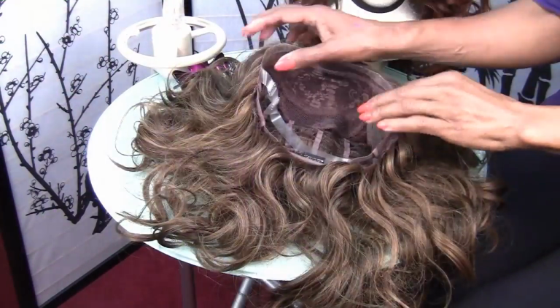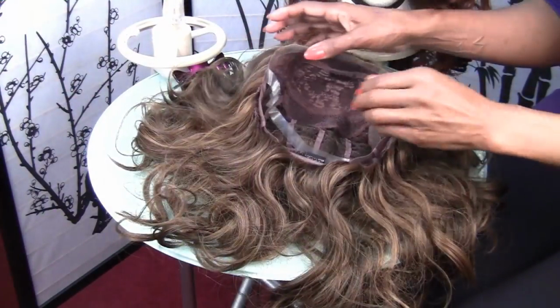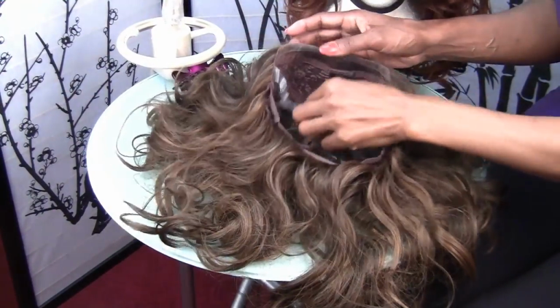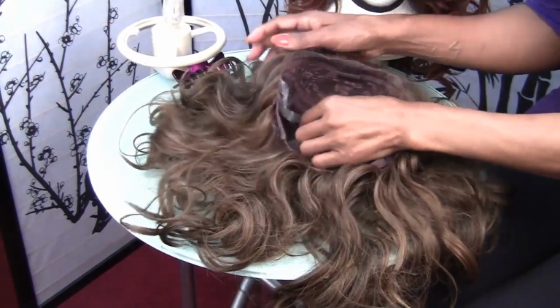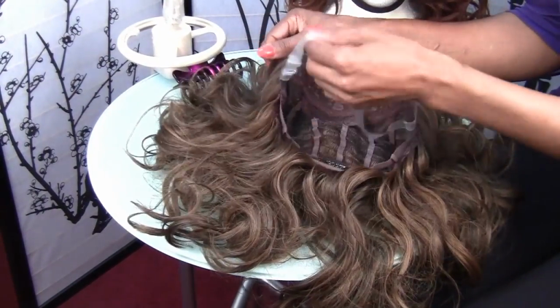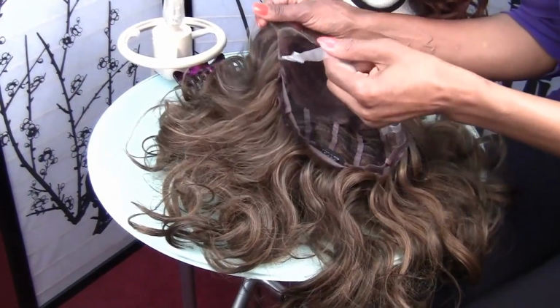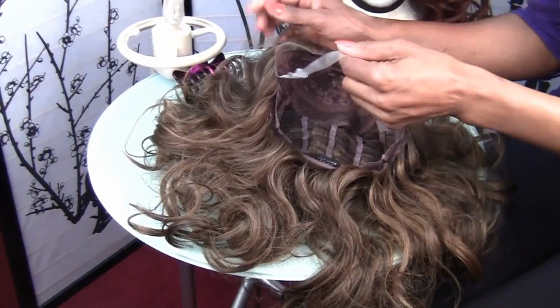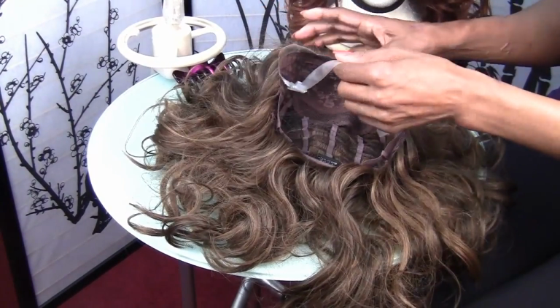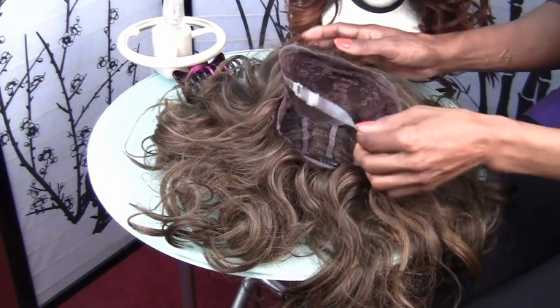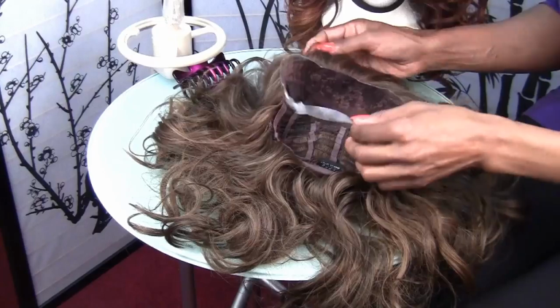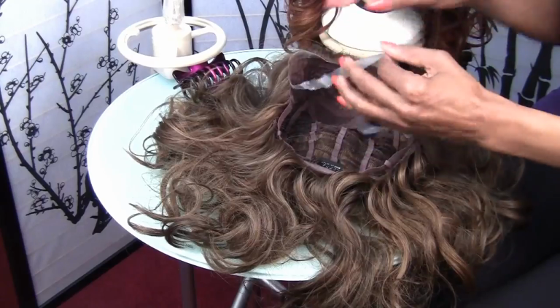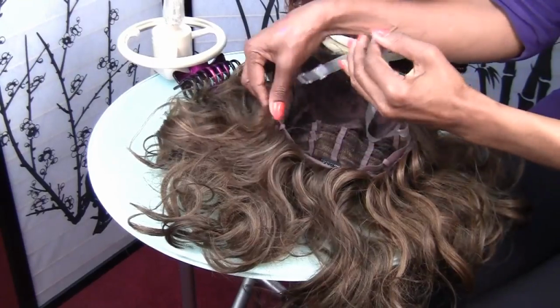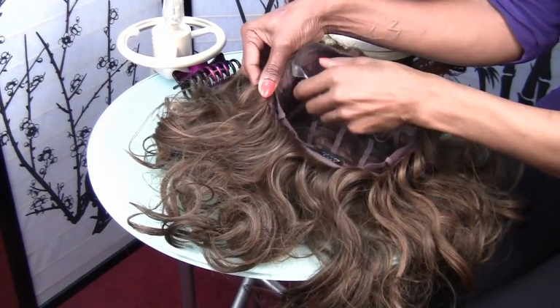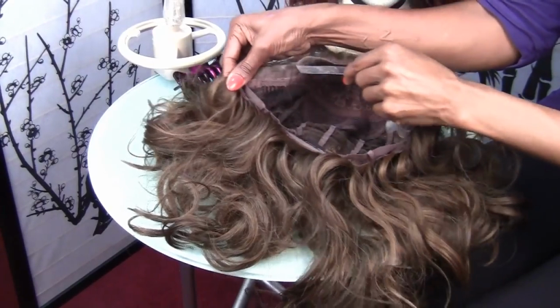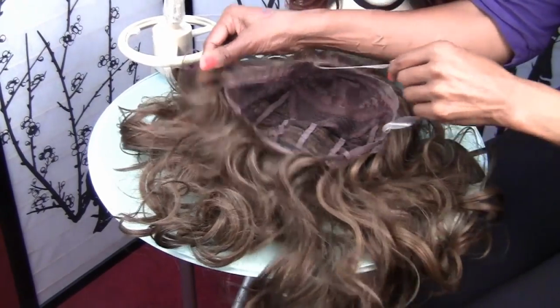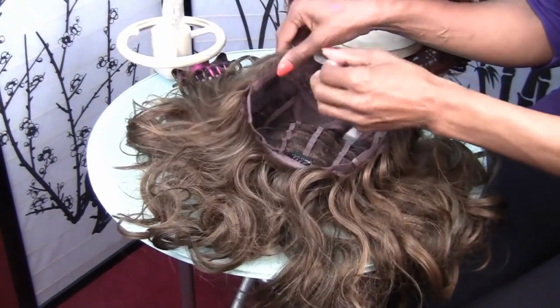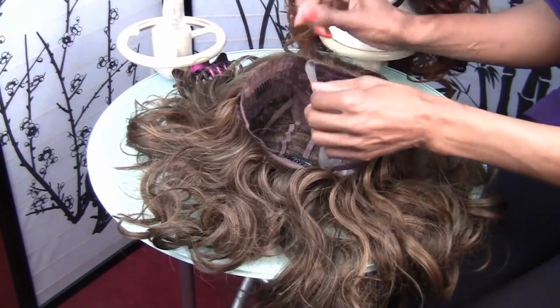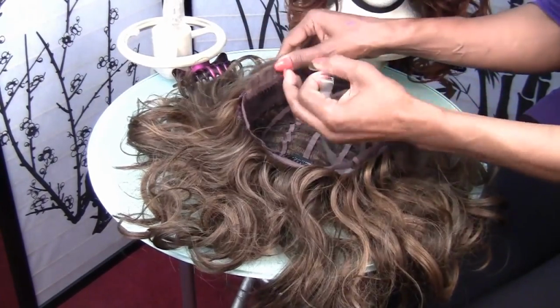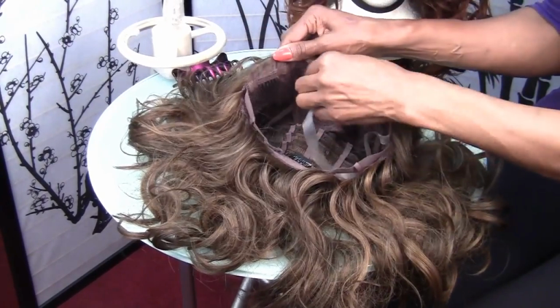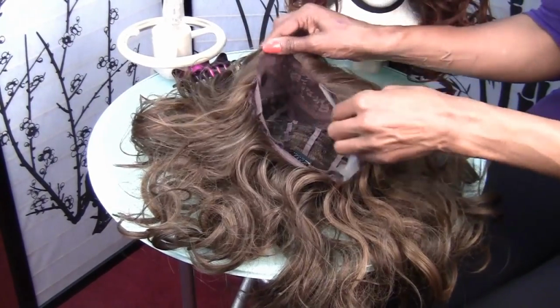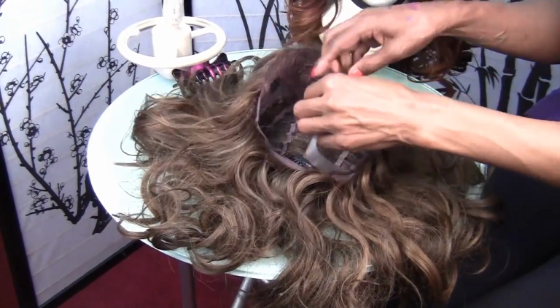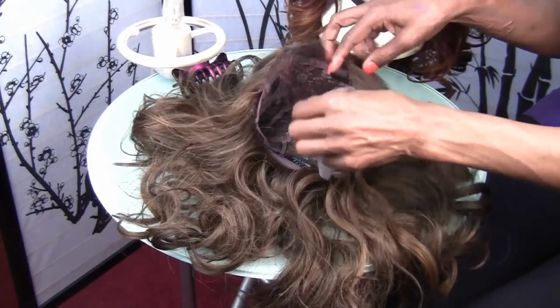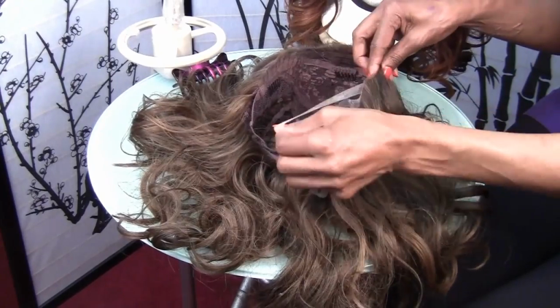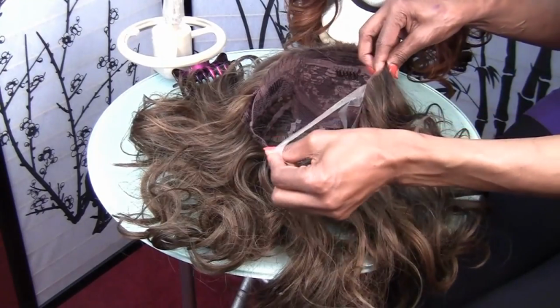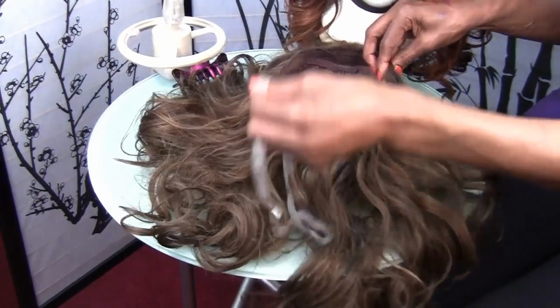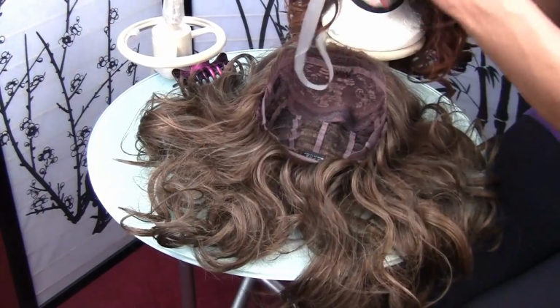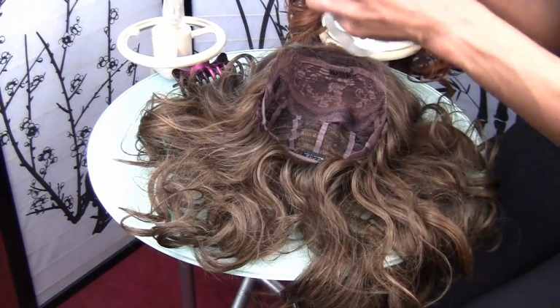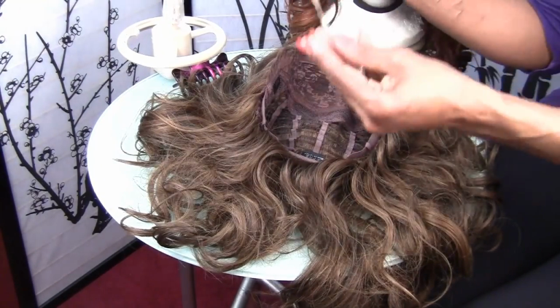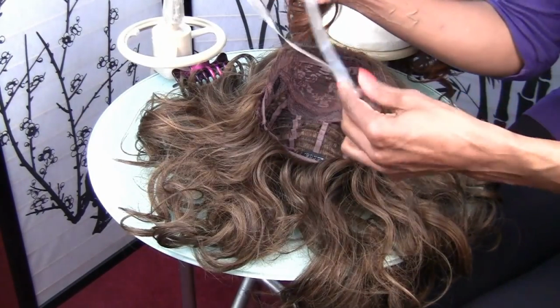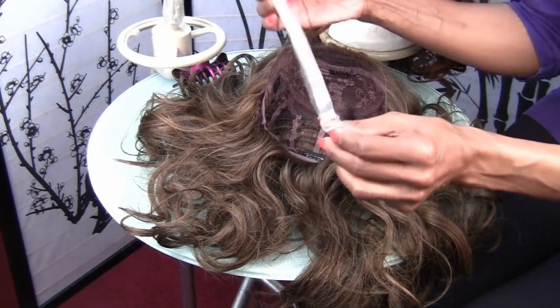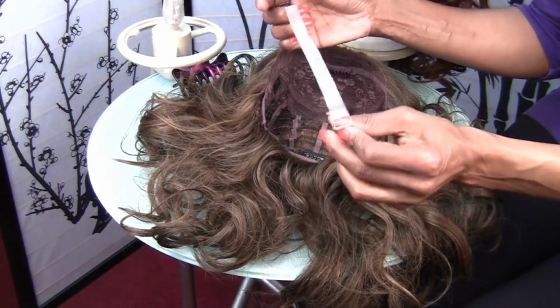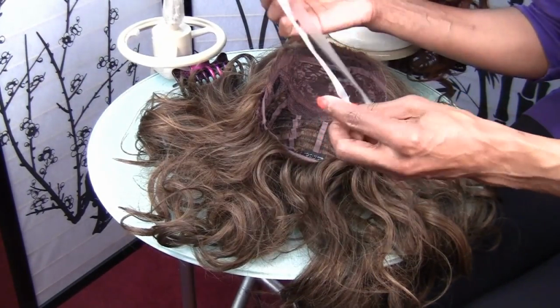So you're ready to take this strap off and wash your wig. Basically, you just pull it off like that — it looks like this.